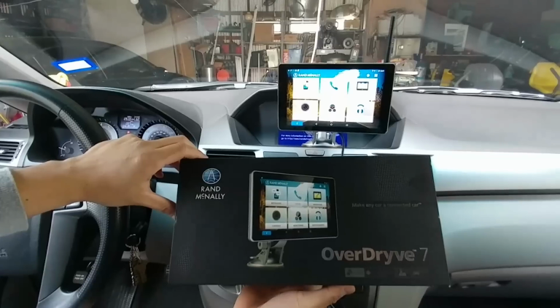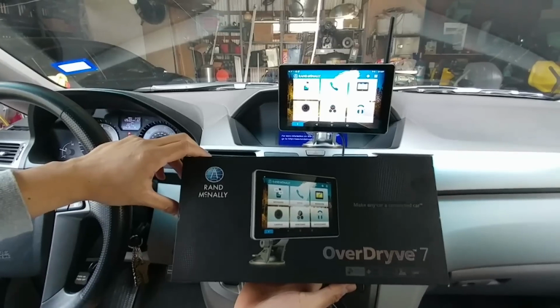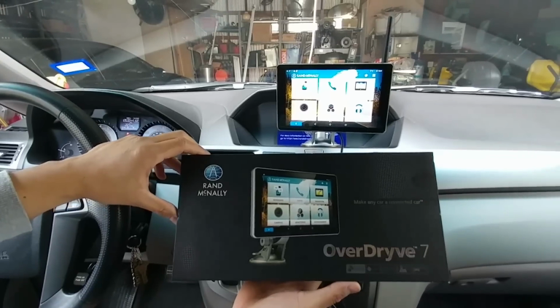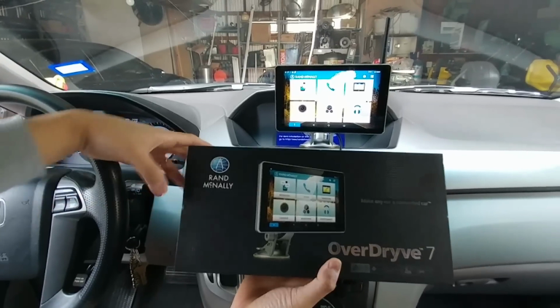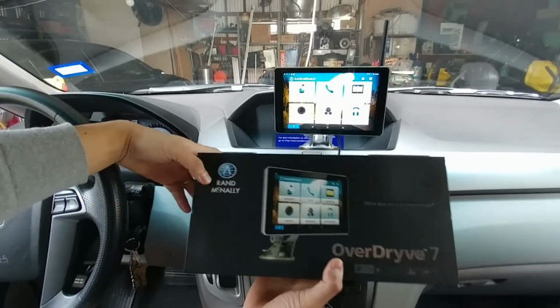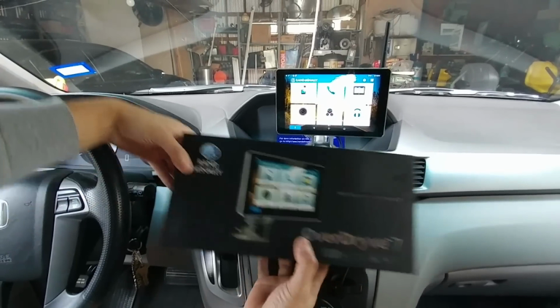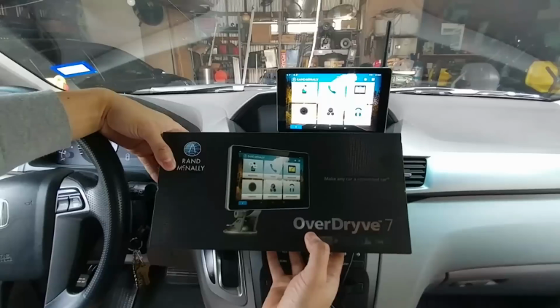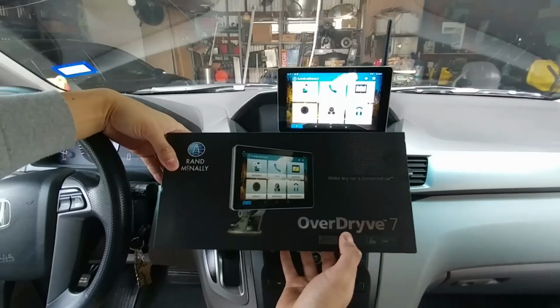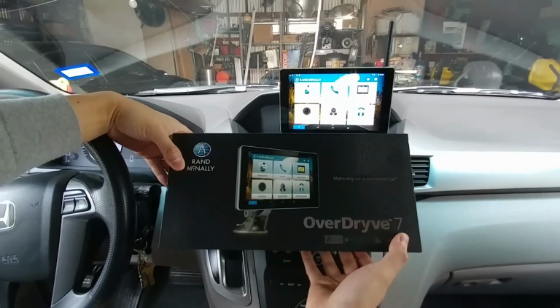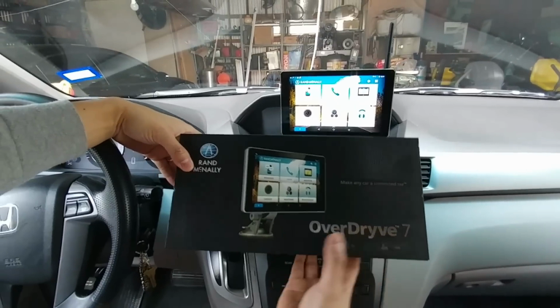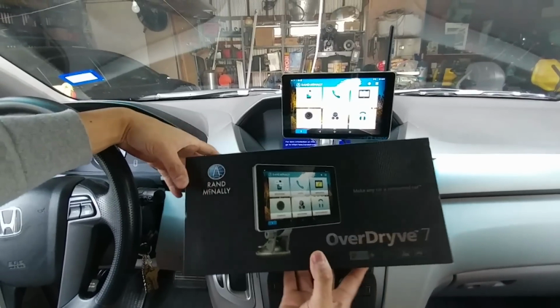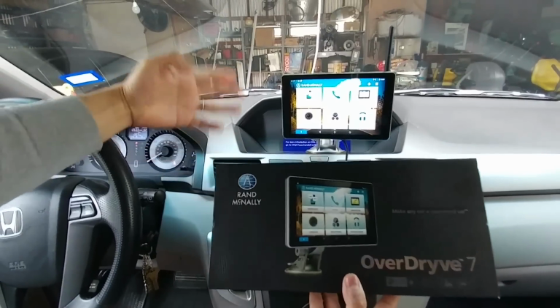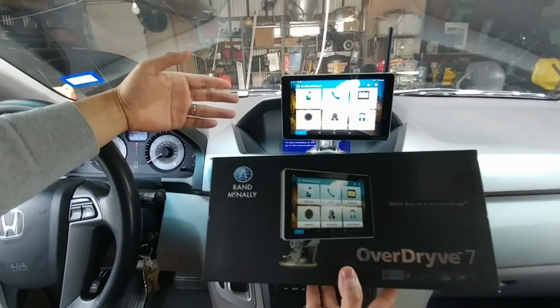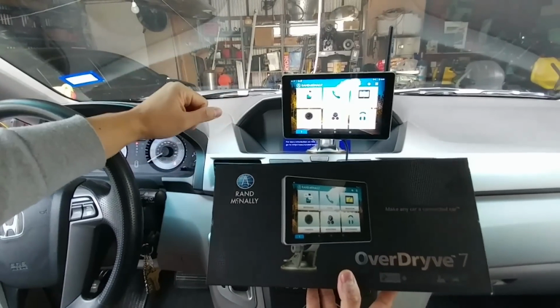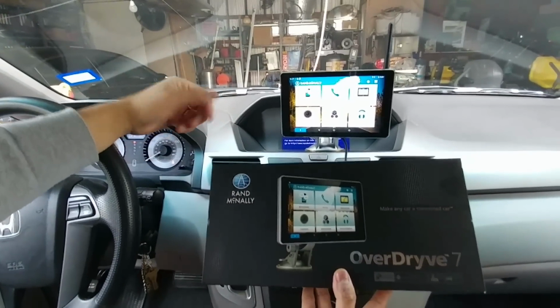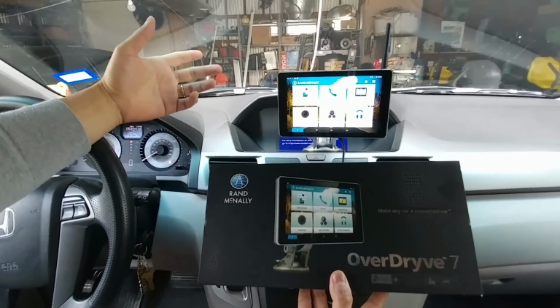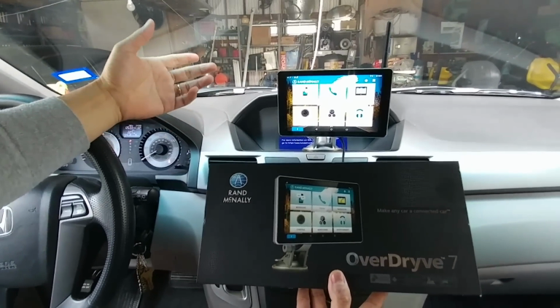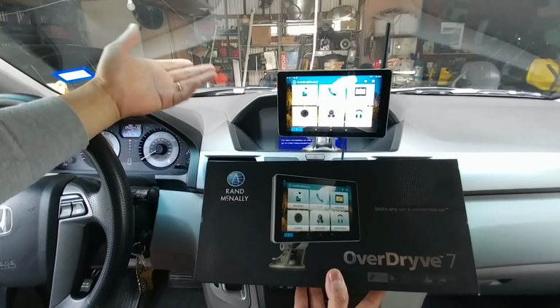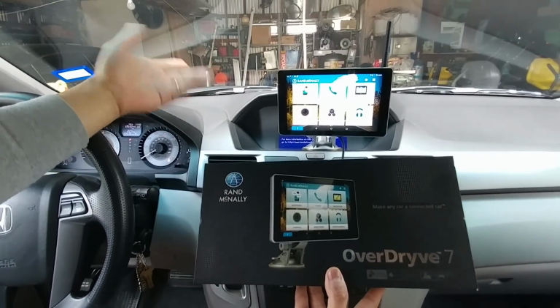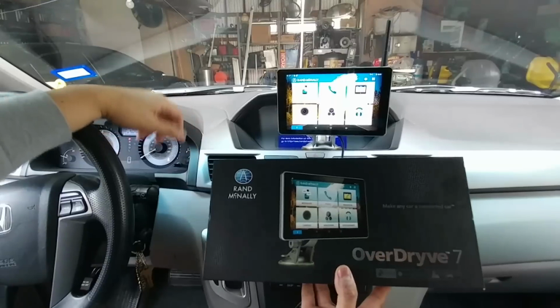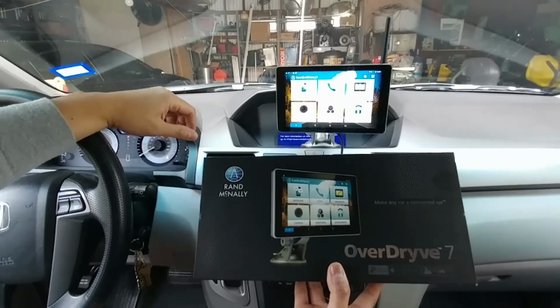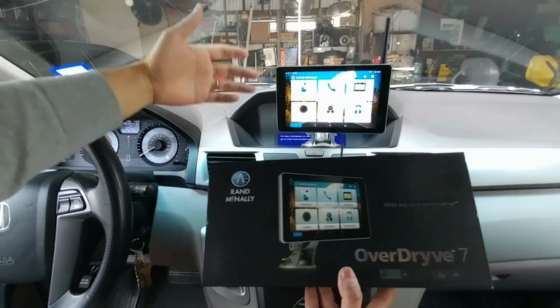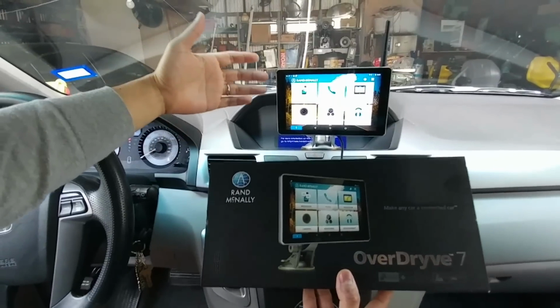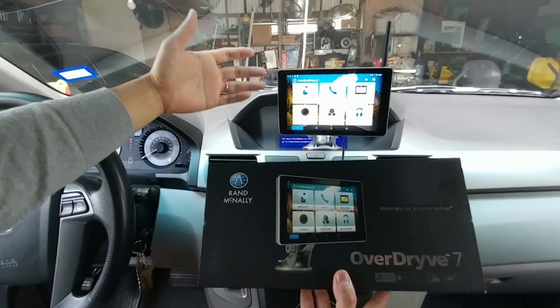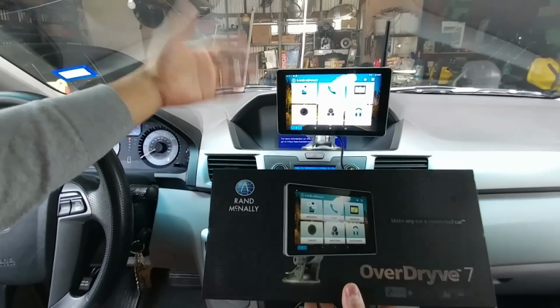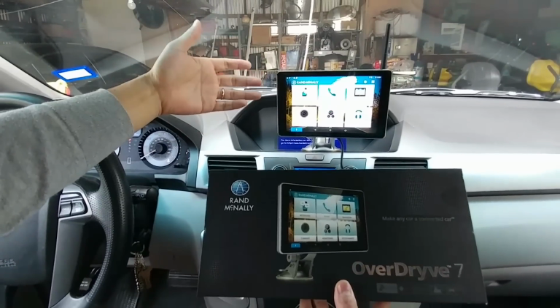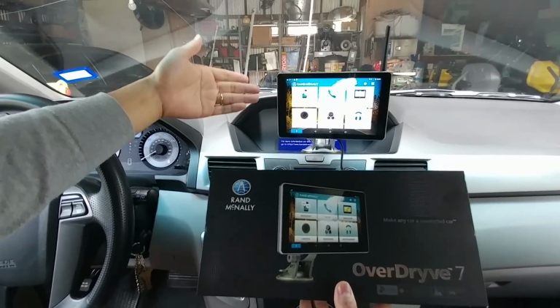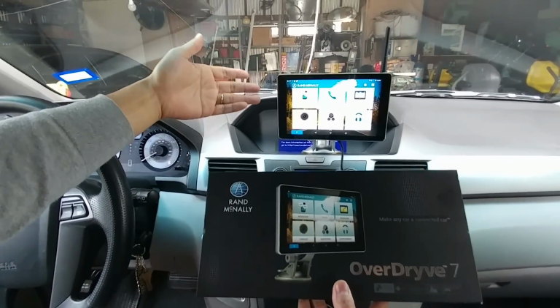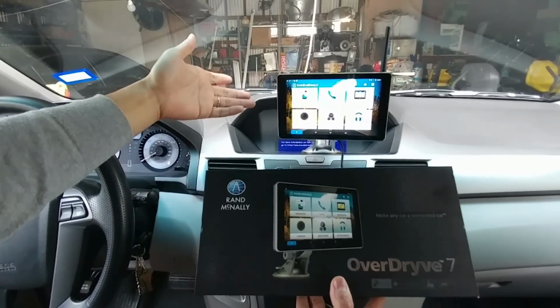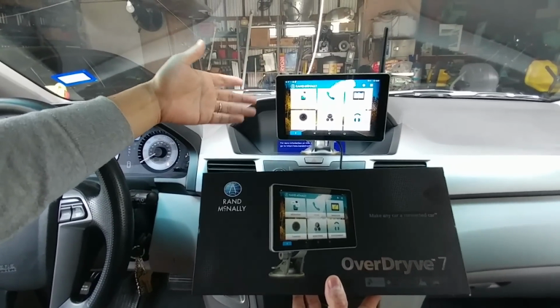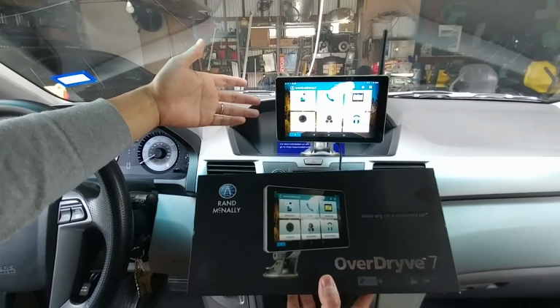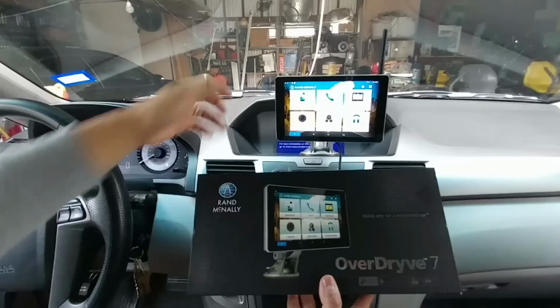Hey guys, this is part two of the Rand McNally Overdrive 7 that I just bought from Best Buy just yesterday. This is the newest edition, the 2017 model that they actually make.